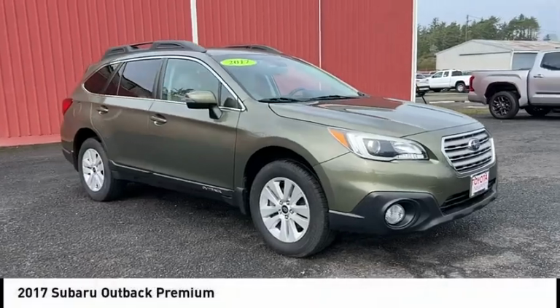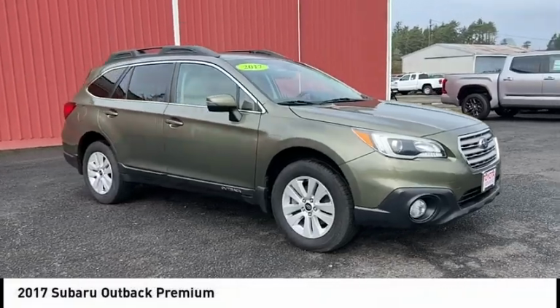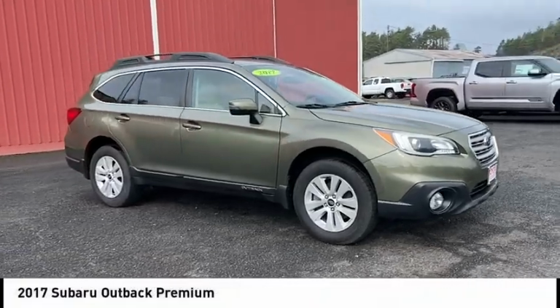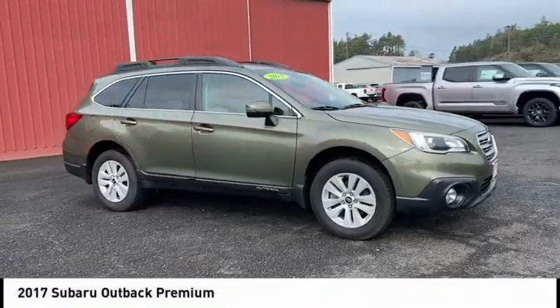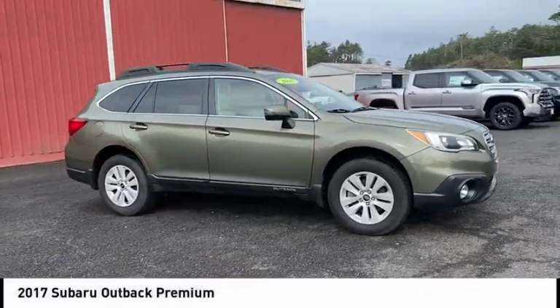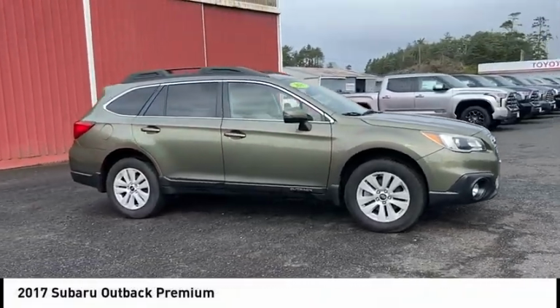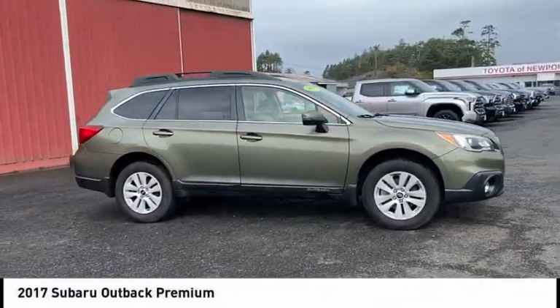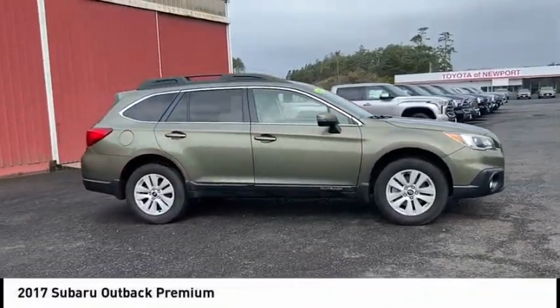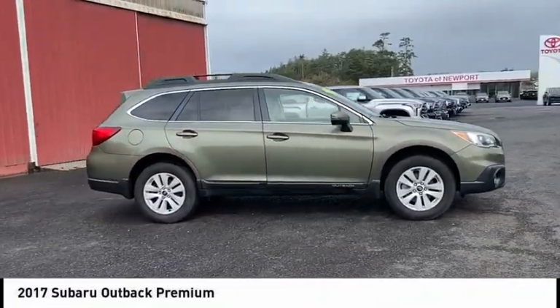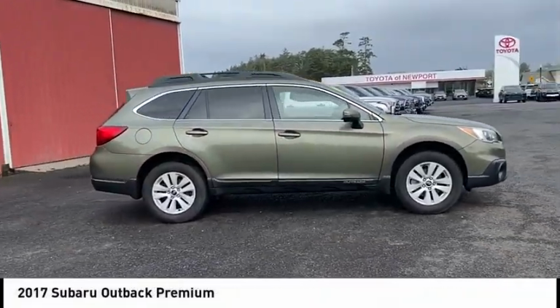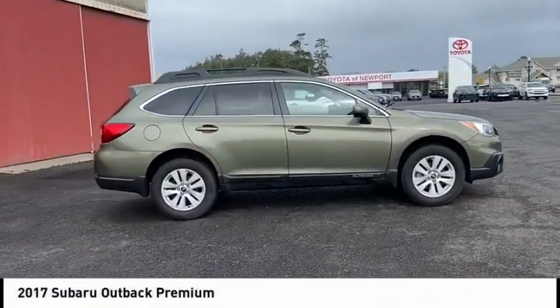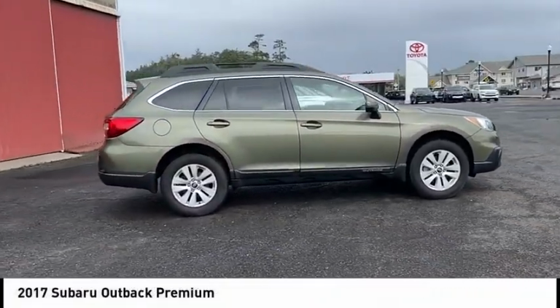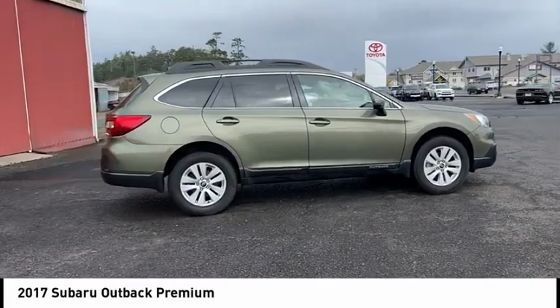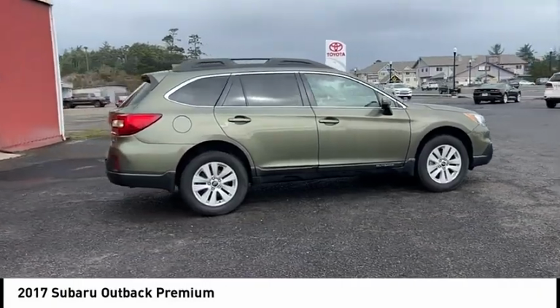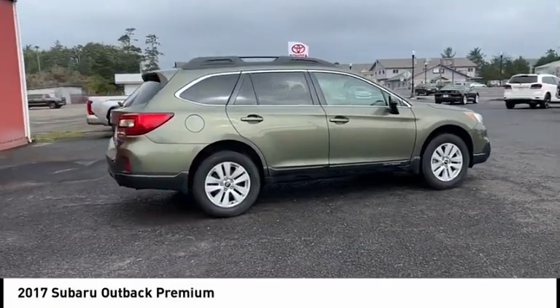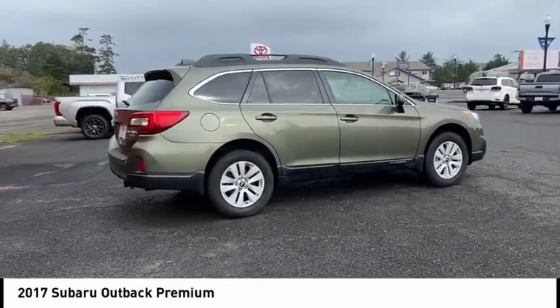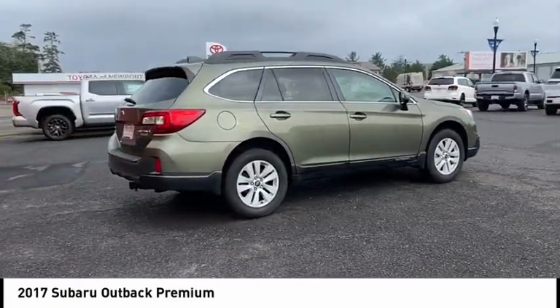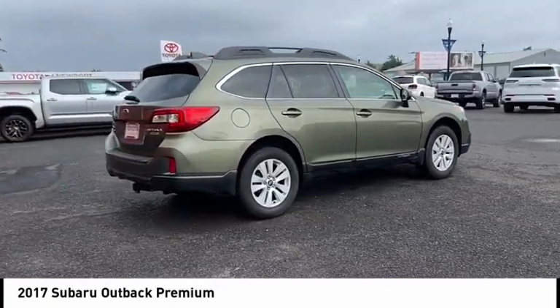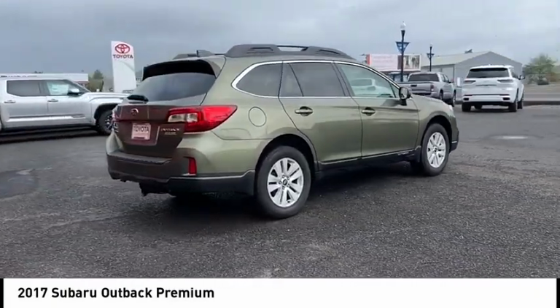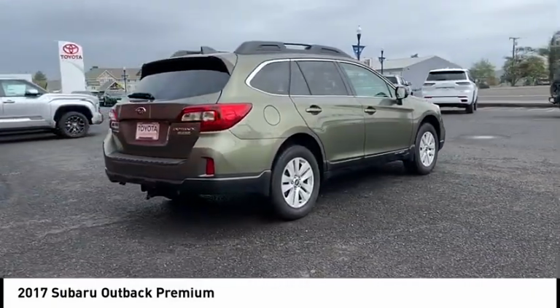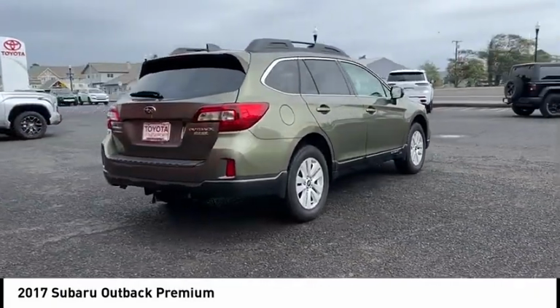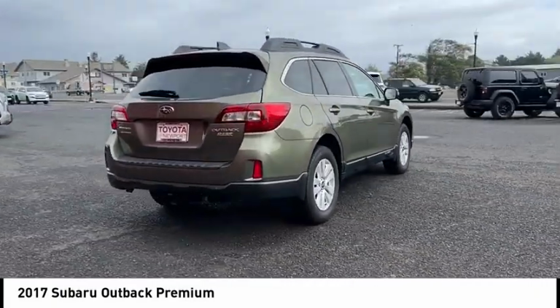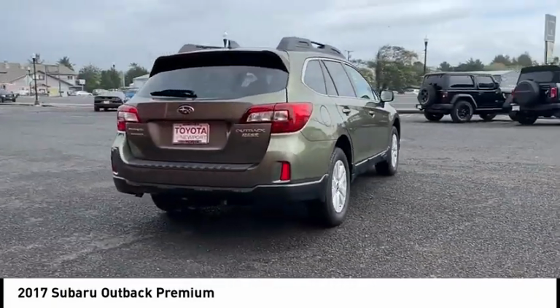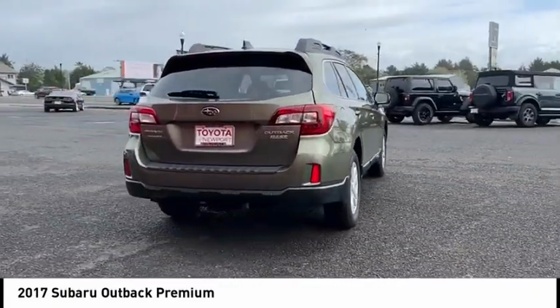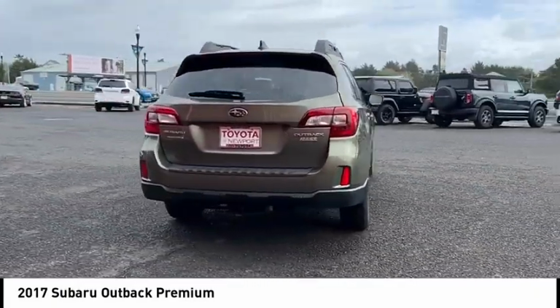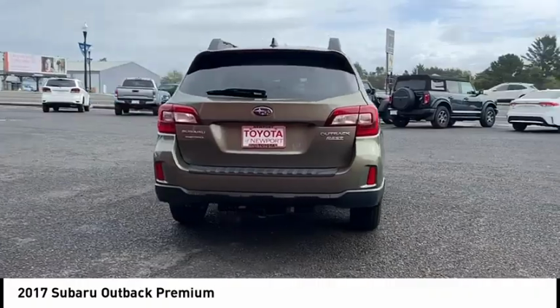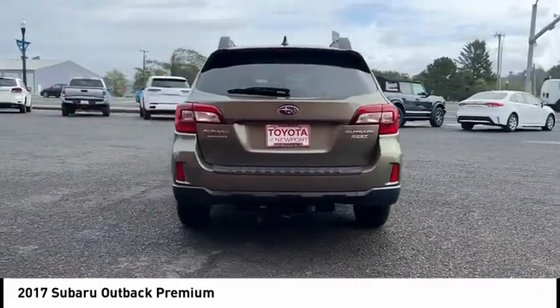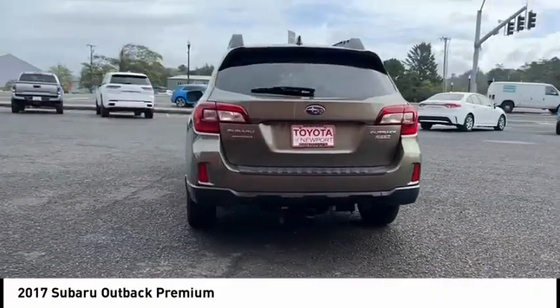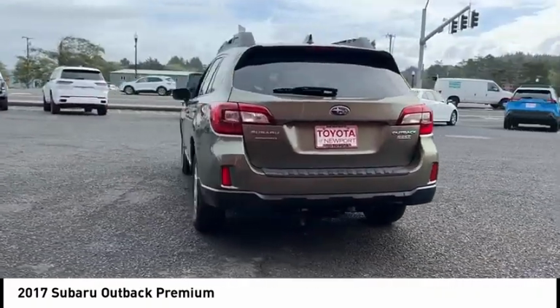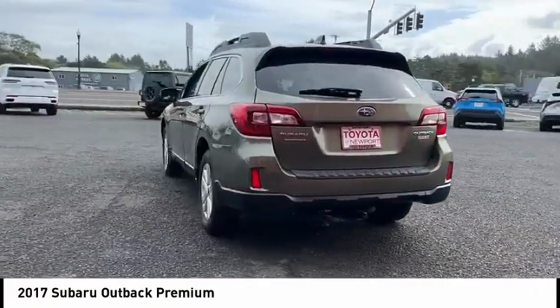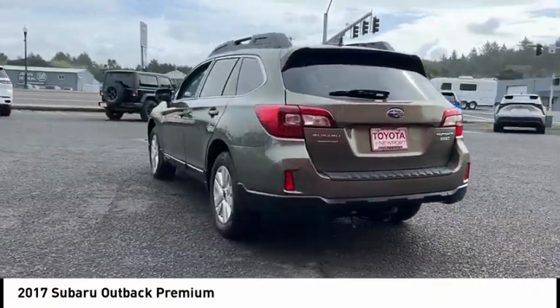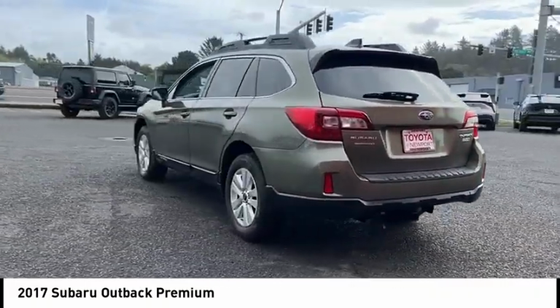Take a ride in the 2017 Outback. Take the go-anywhere capability of all-wheel drive and plenty of room for cargo and companions, and you've got the Subaru Outback. Let the adventure begin.